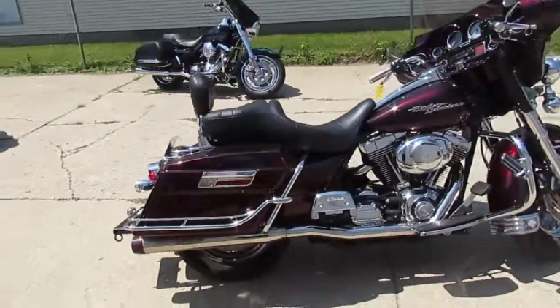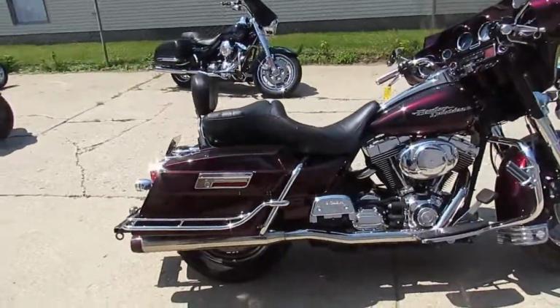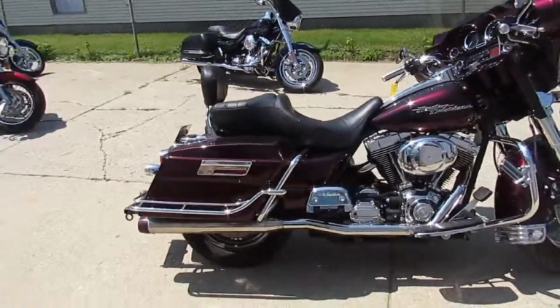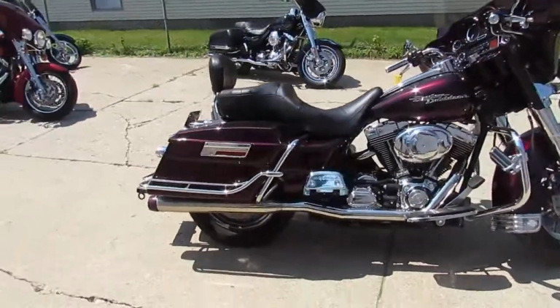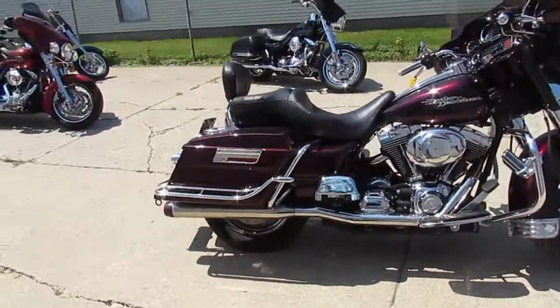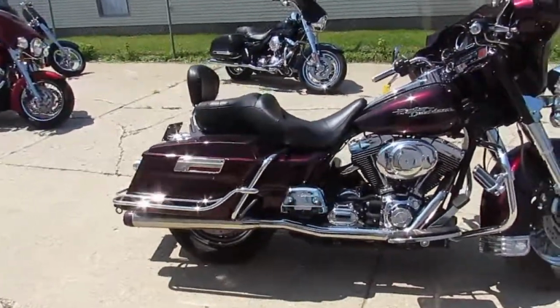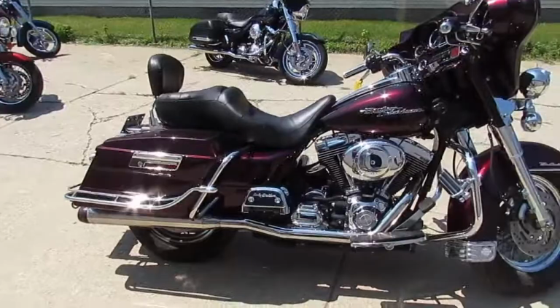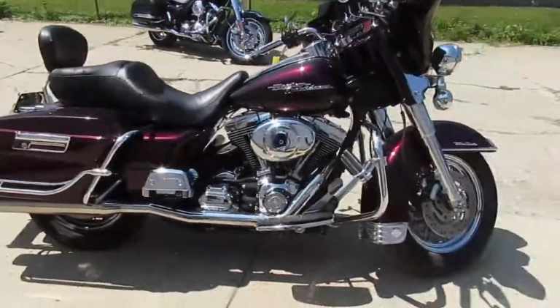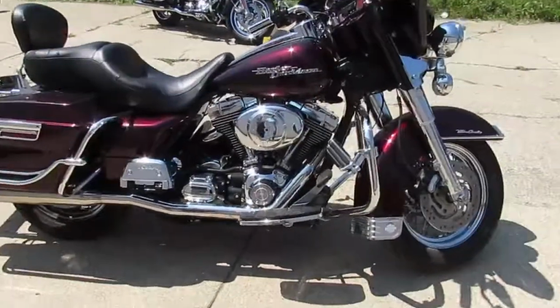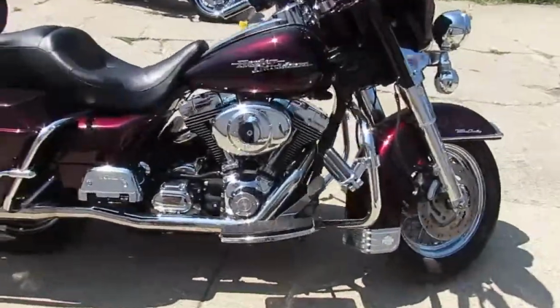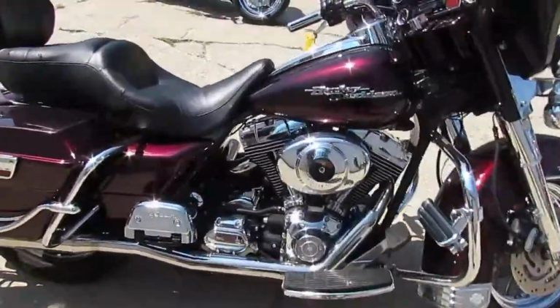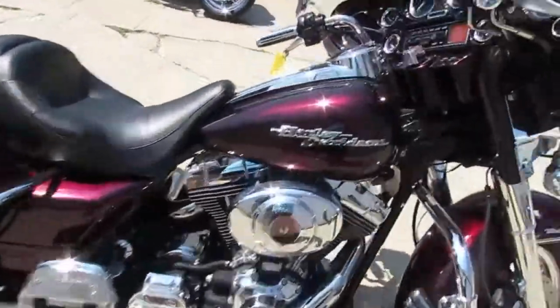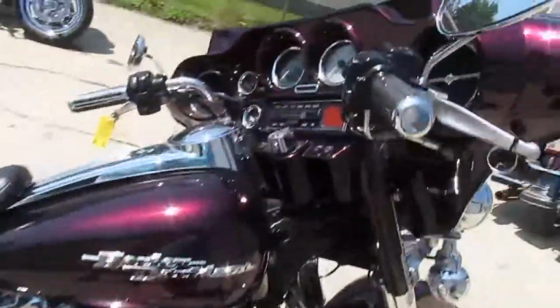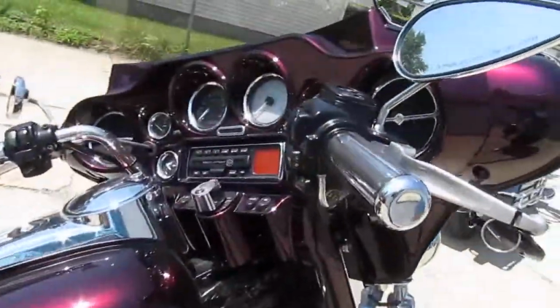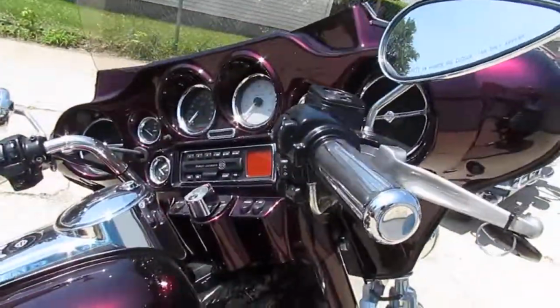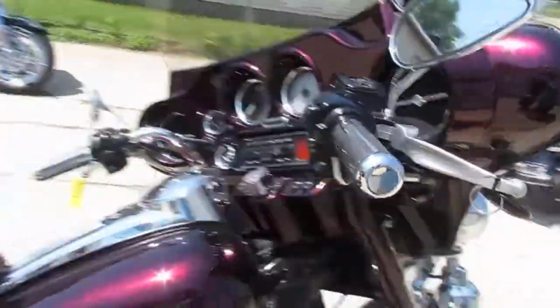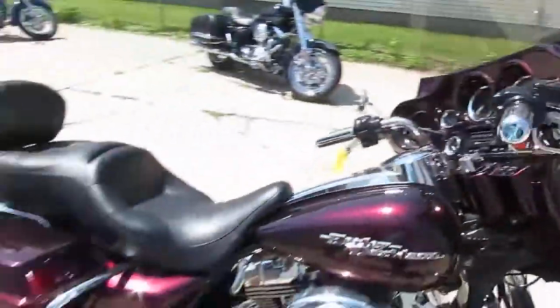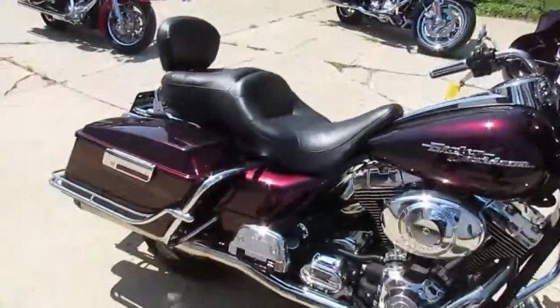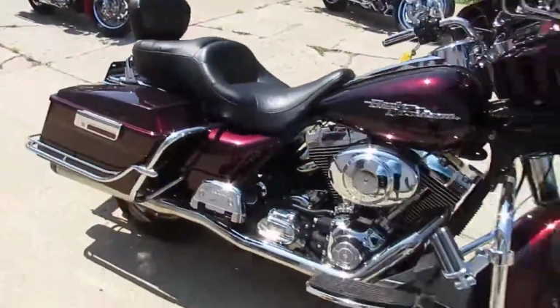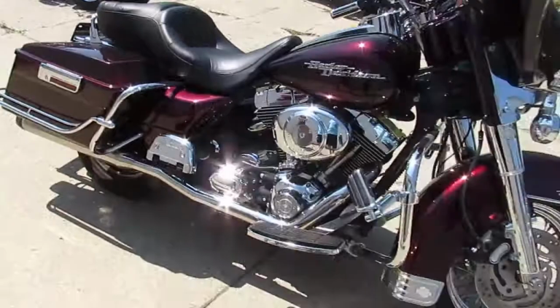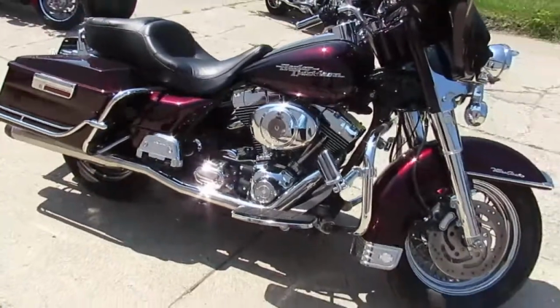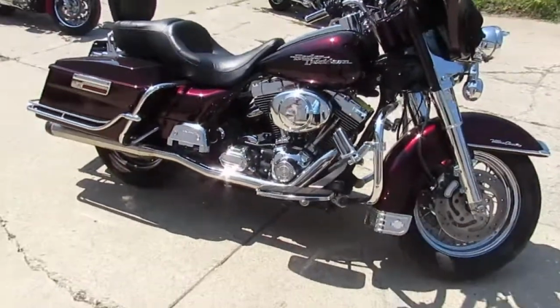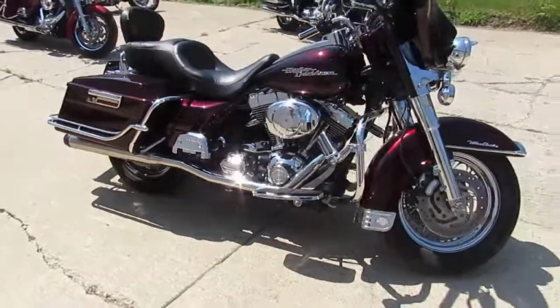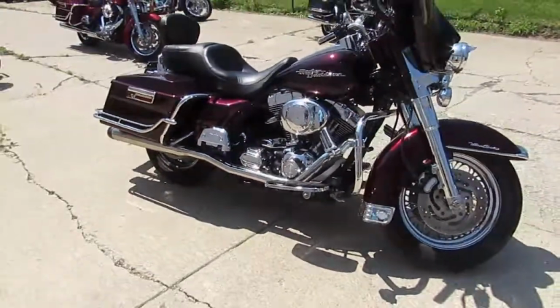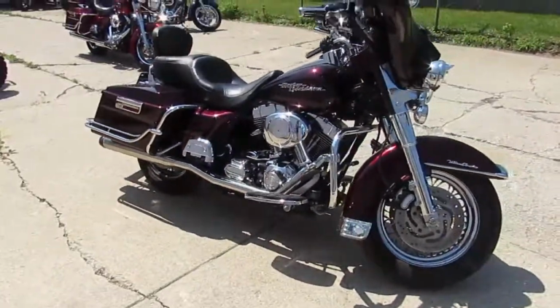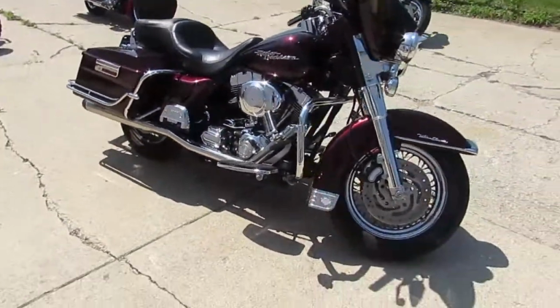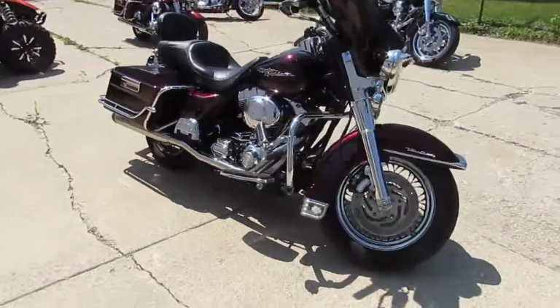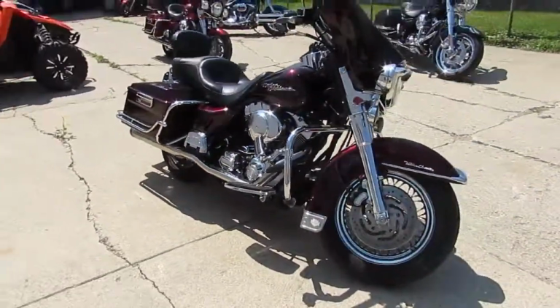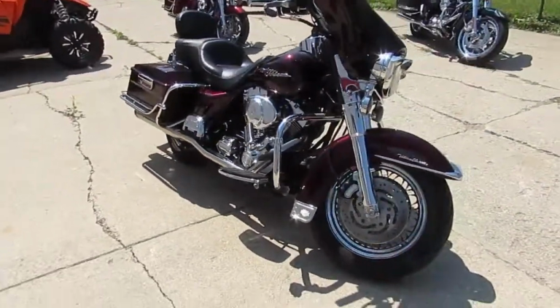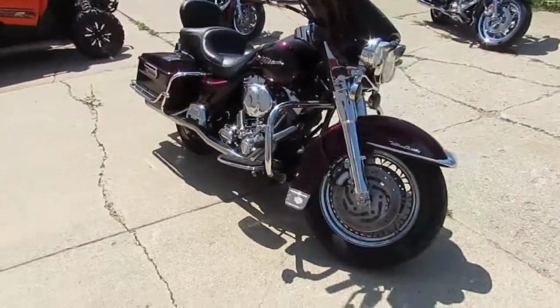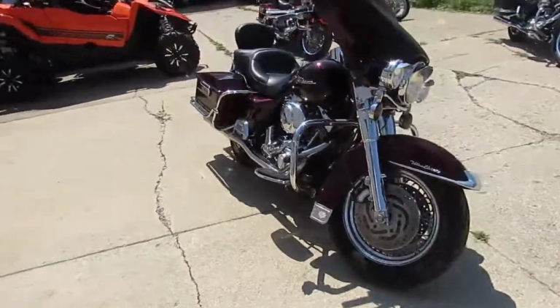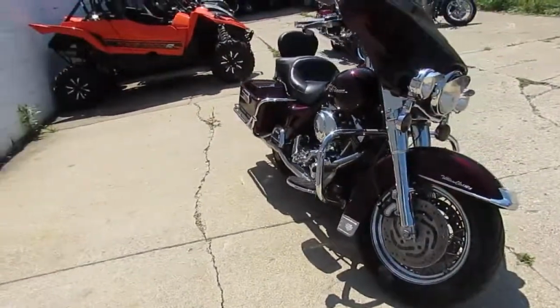It's got a salvage title, put the bike straight, runs strong, serviced at an authorized dealership. It's only got 23,677 miles, so it's got good low miles for a 2004. It's a lot of bike for $6,500.